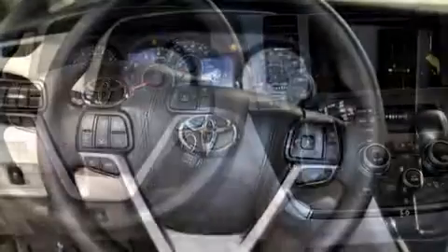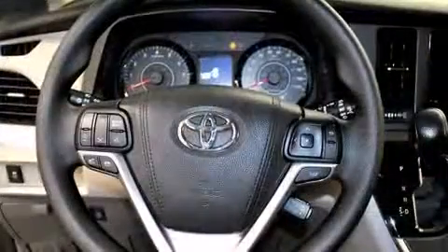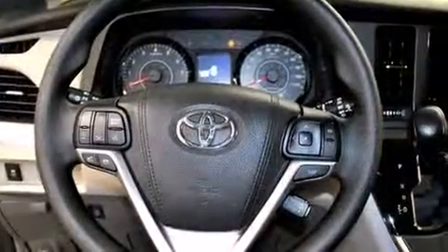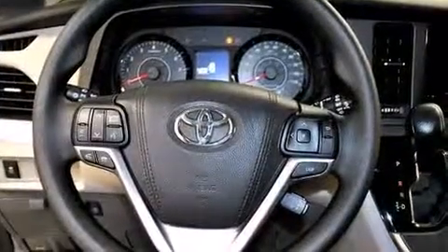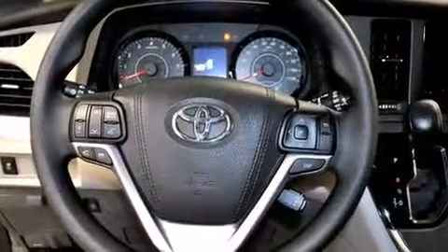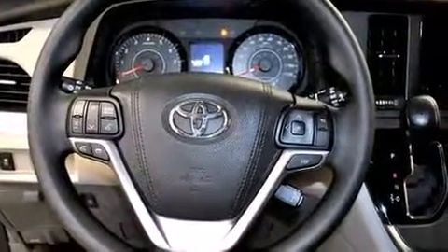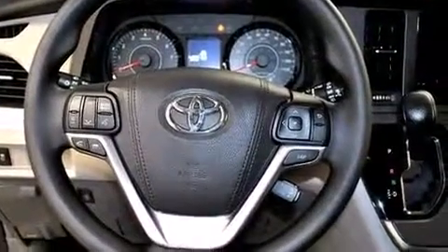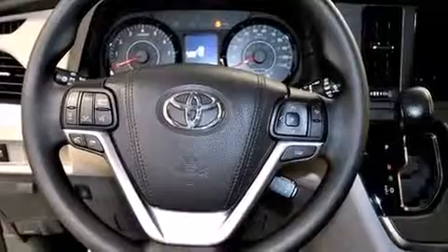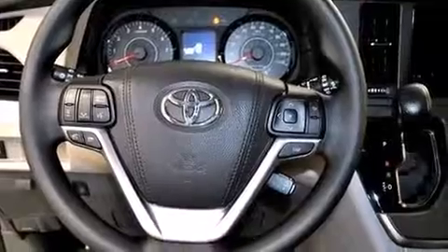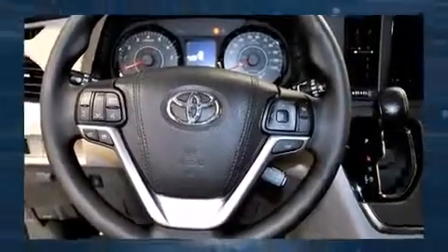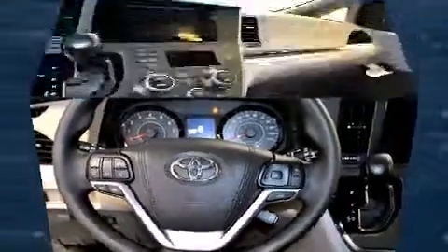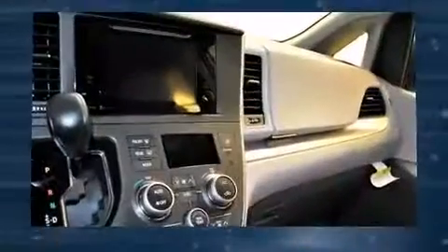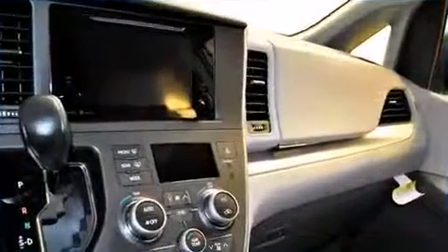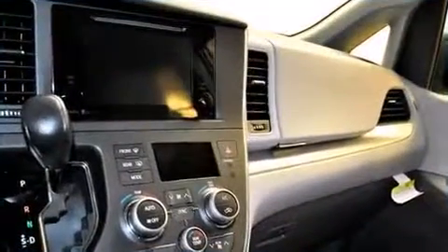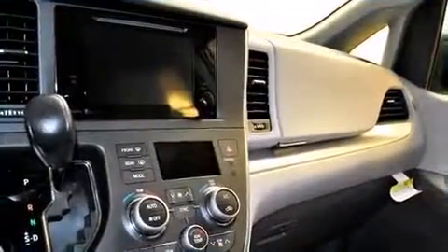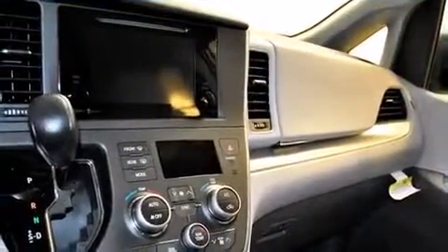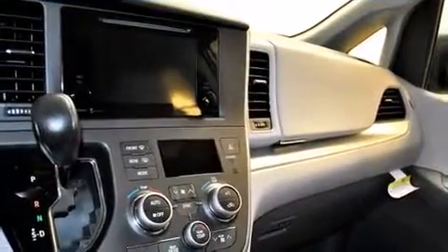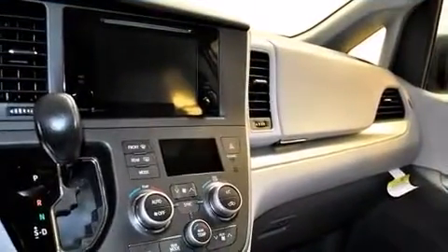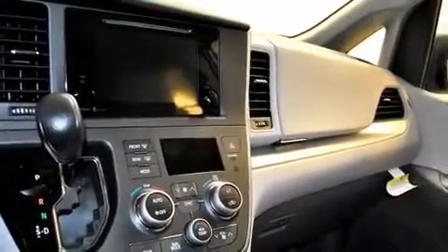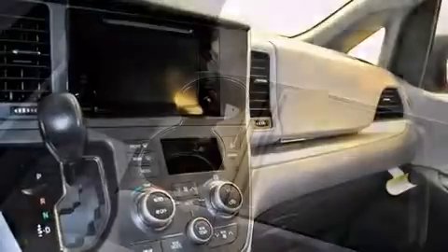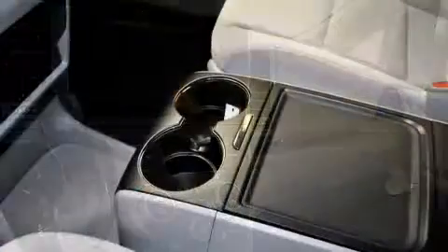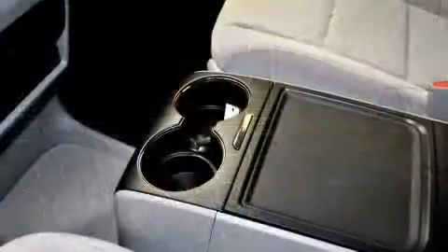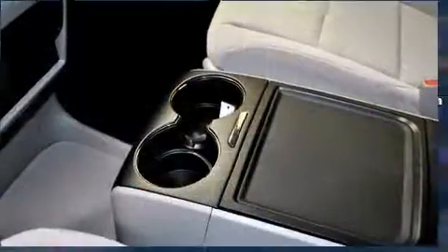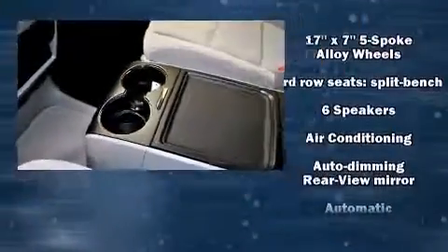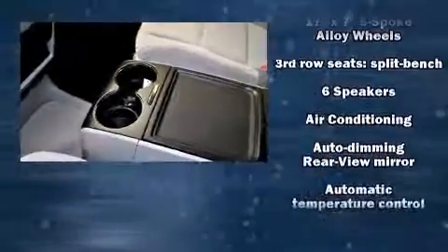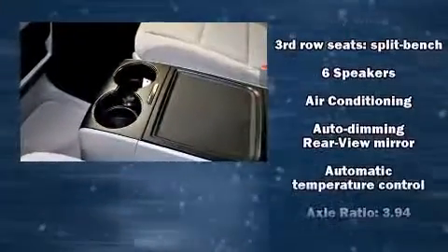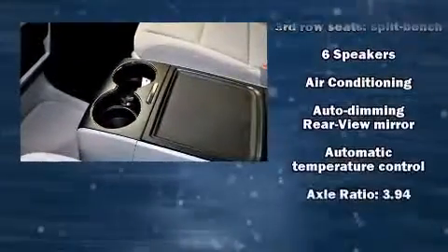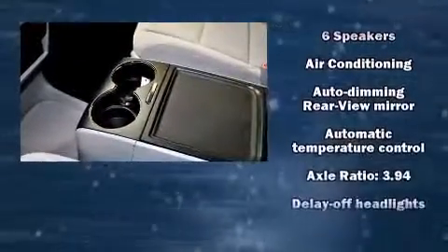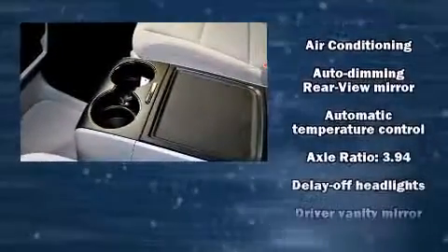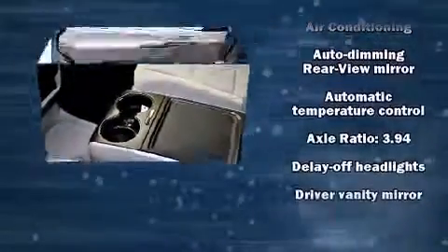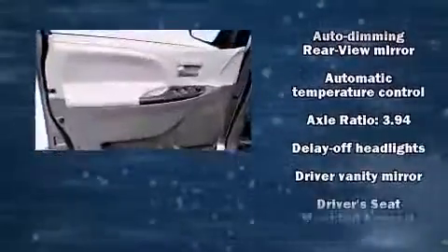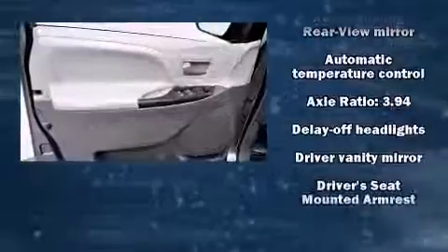Storage solutions are integrated throughout the interior, demonstrating thoughtful attention to detail. Audio features include a CD player with MP3 capability and 6 speakers, providing excellent sound throughout the cabin.